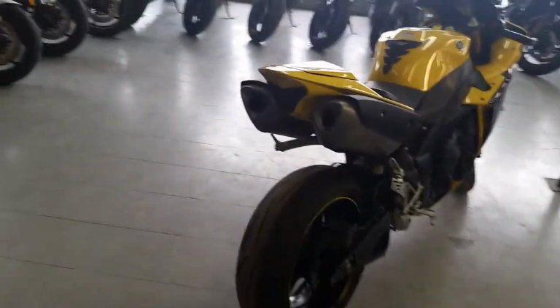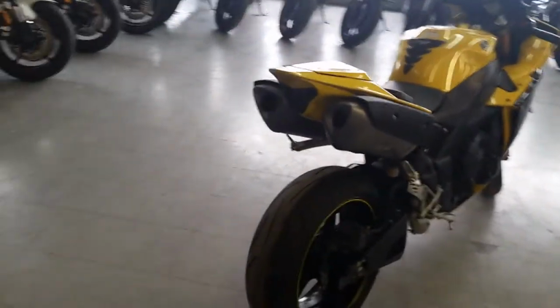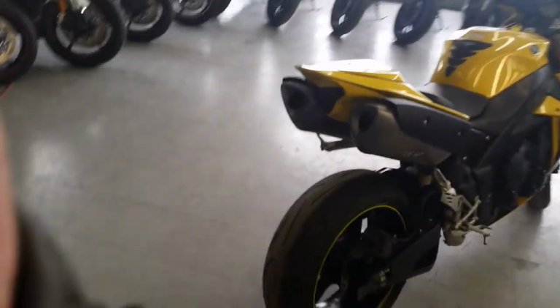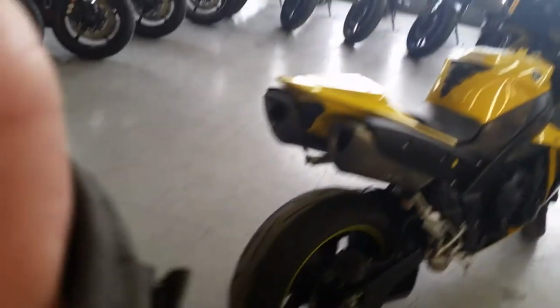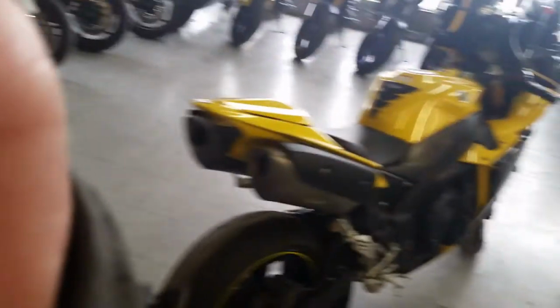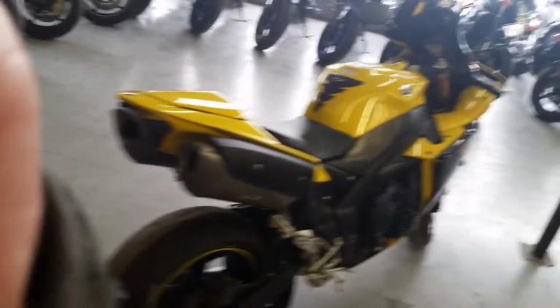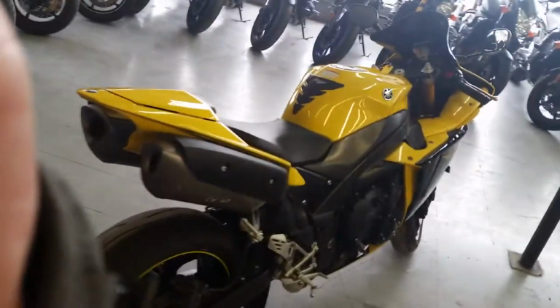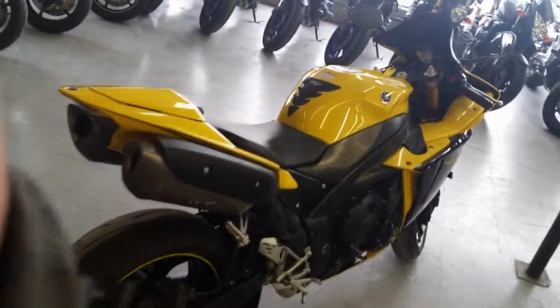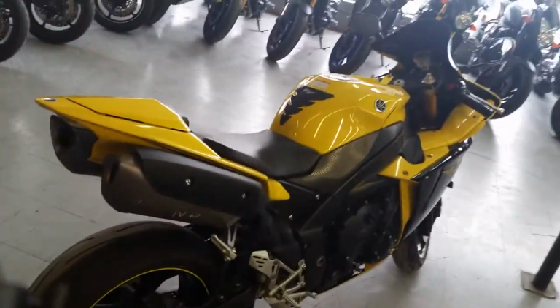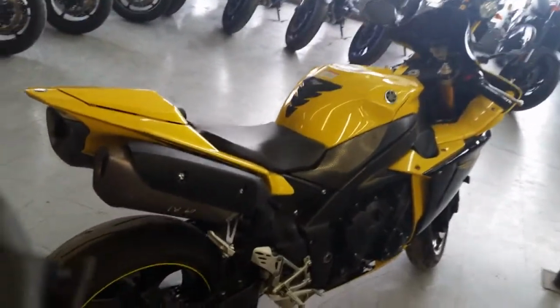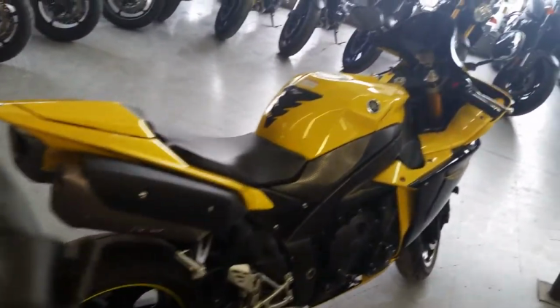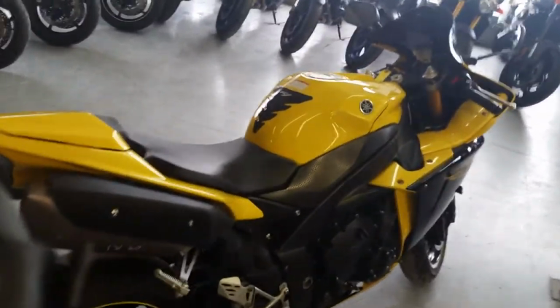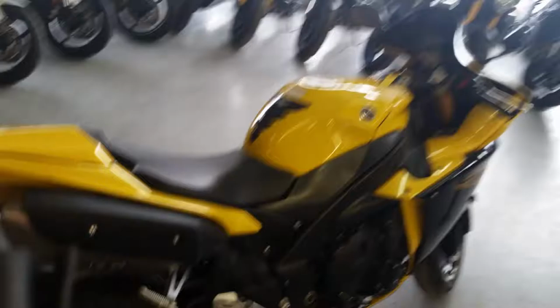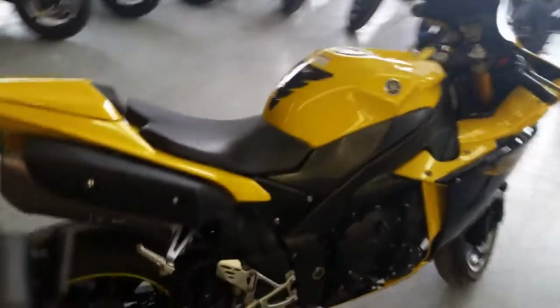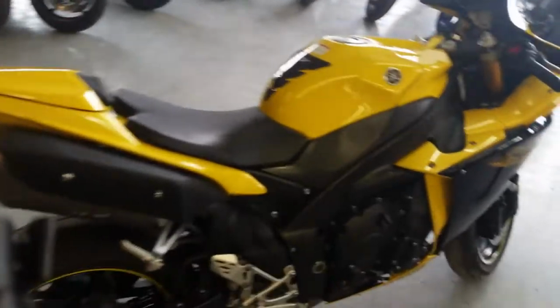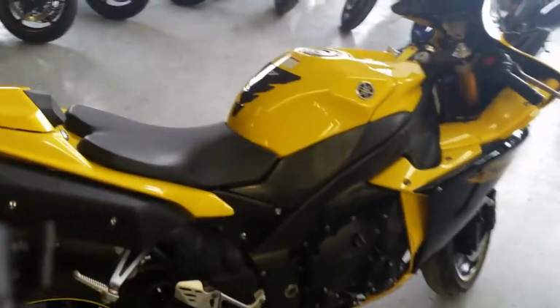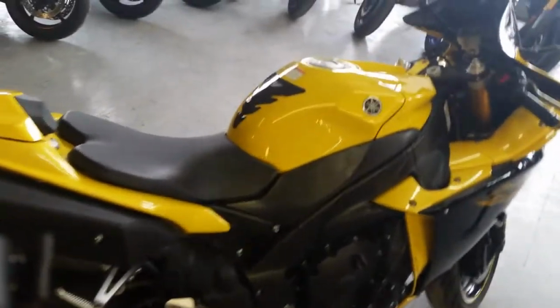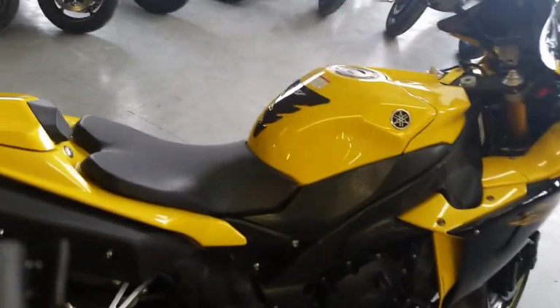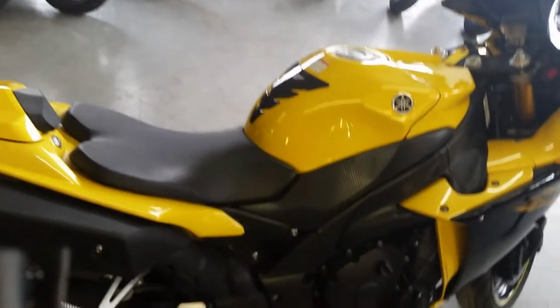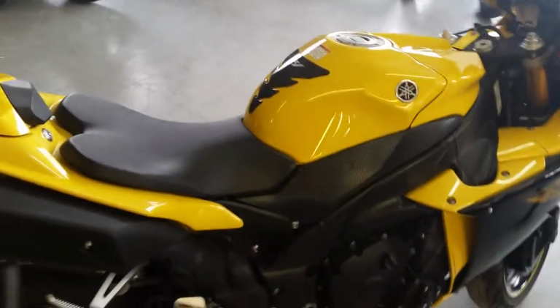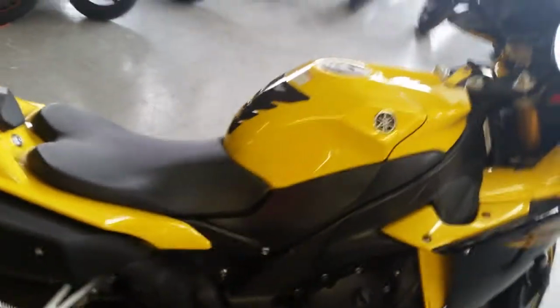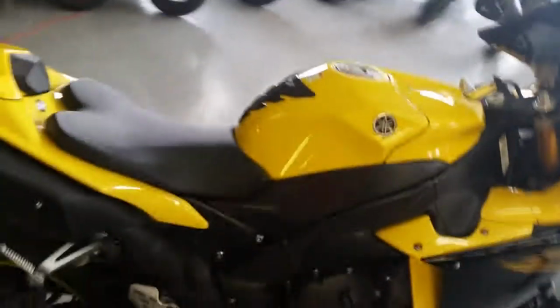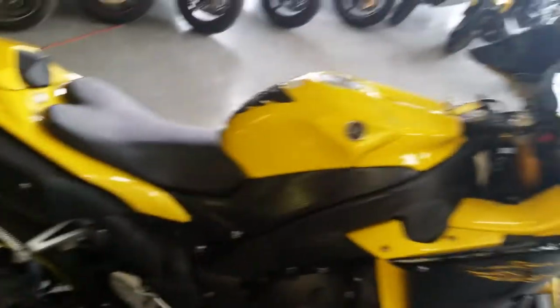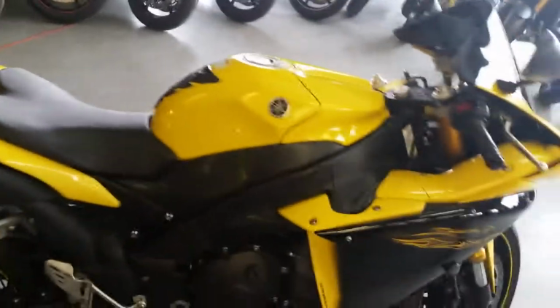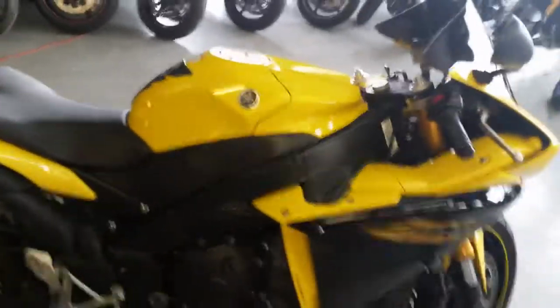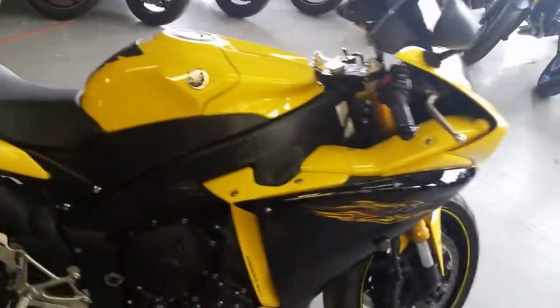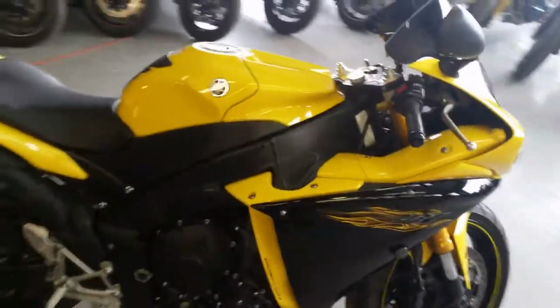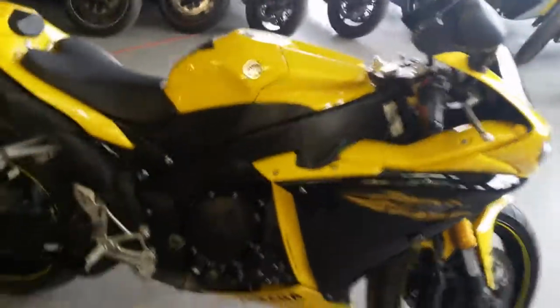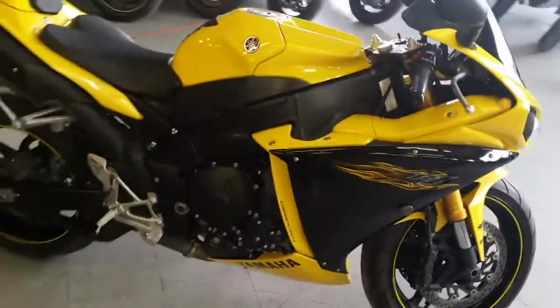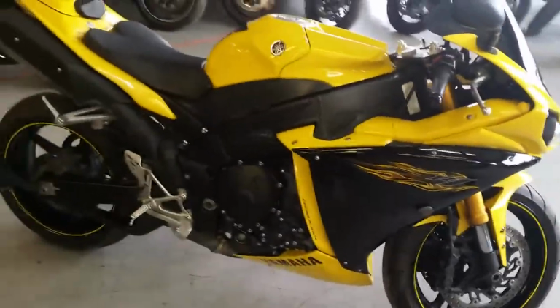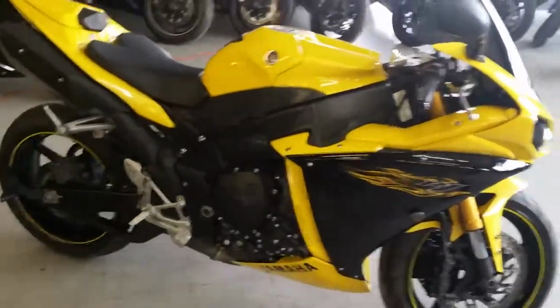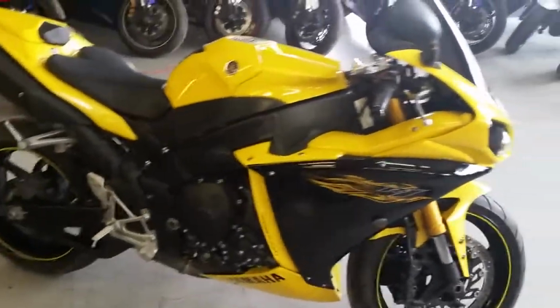This thing's priced at $199 a month. It's loaded up with a fender eliminator kit, integrated rear turn signals, and tinted windscreen.